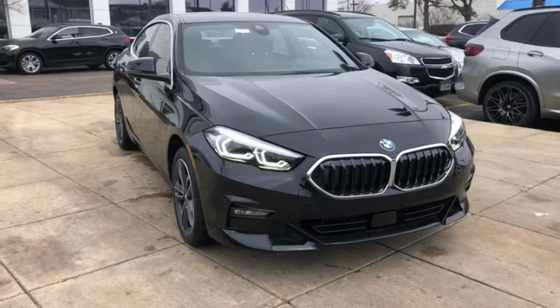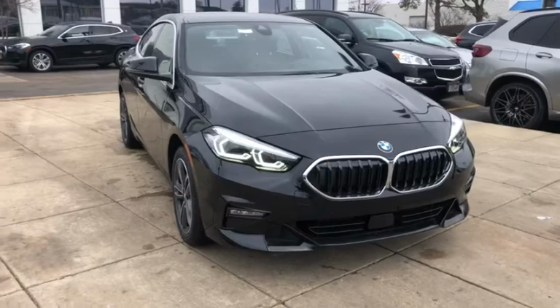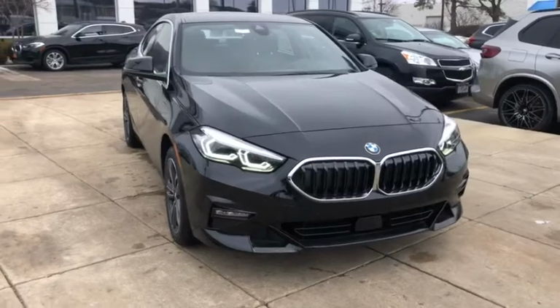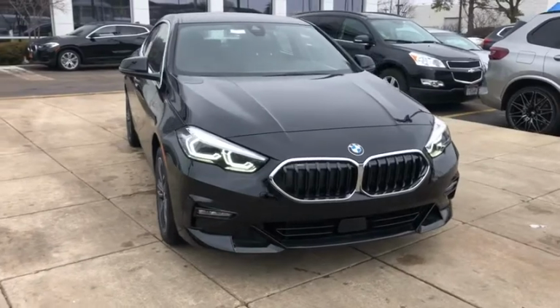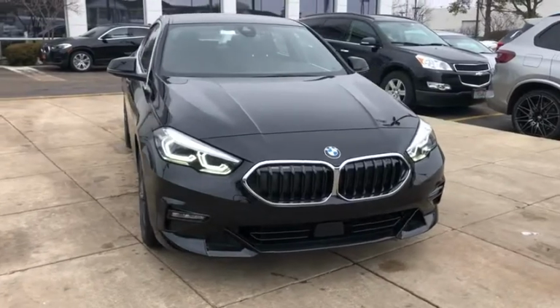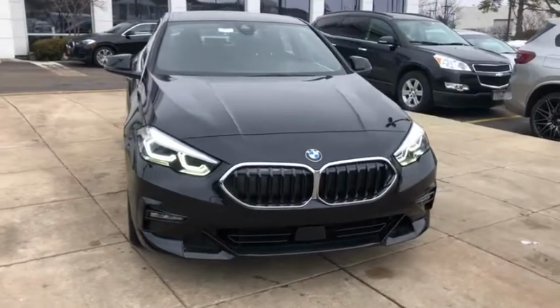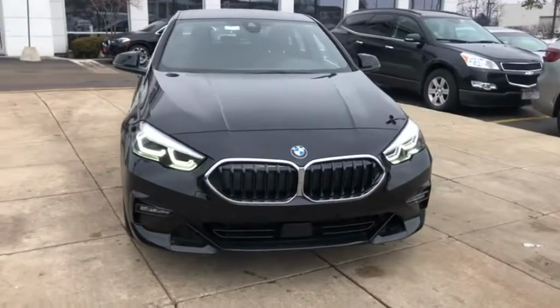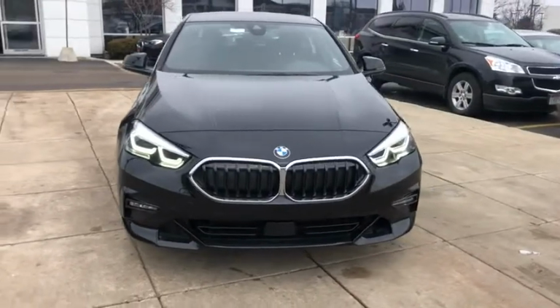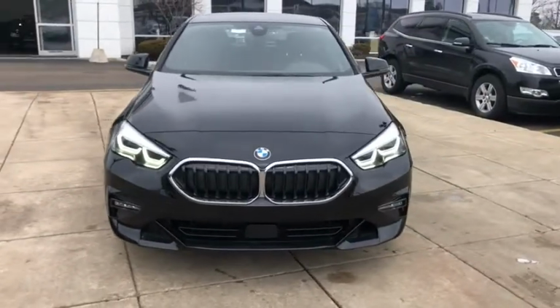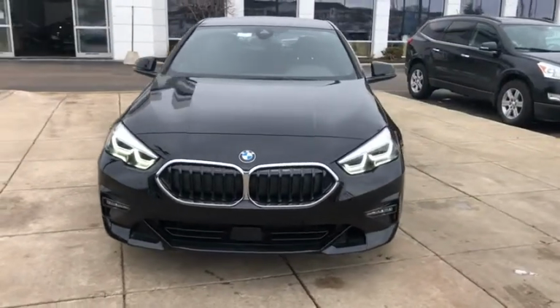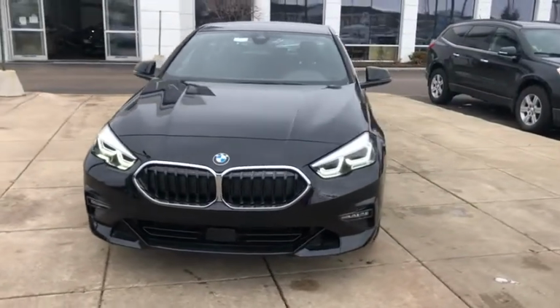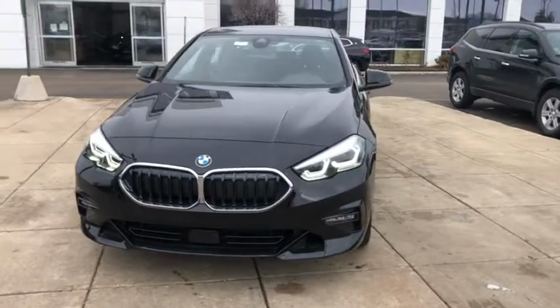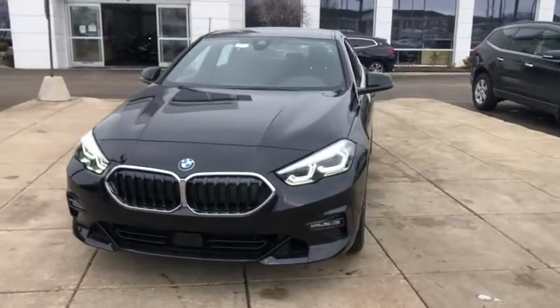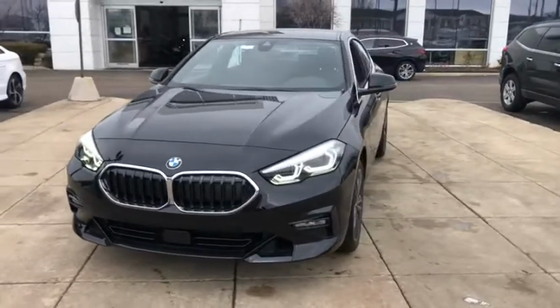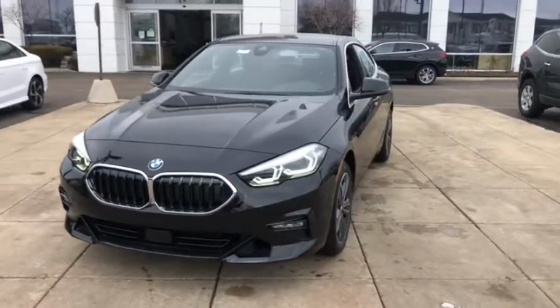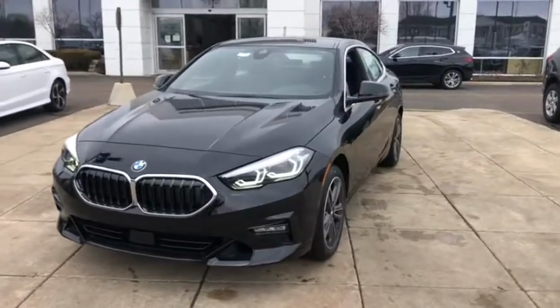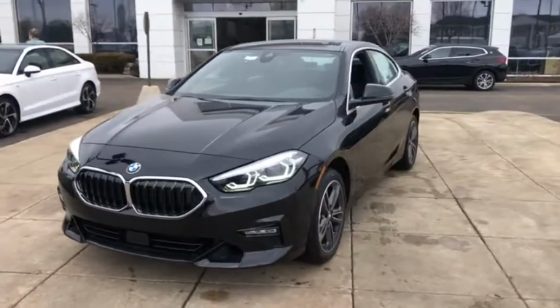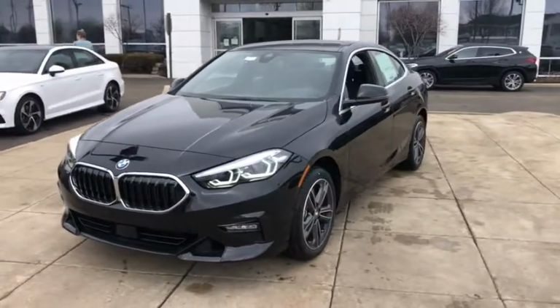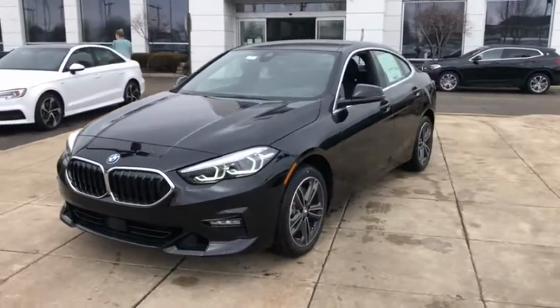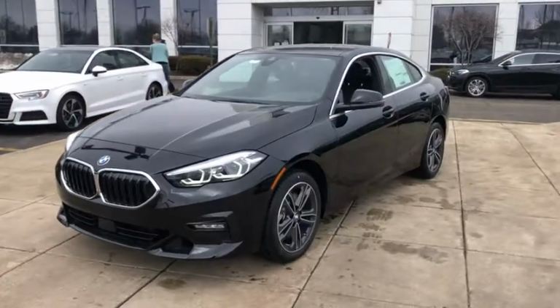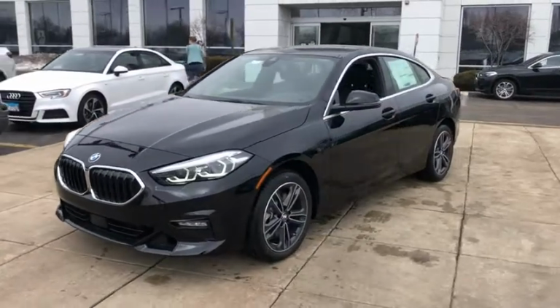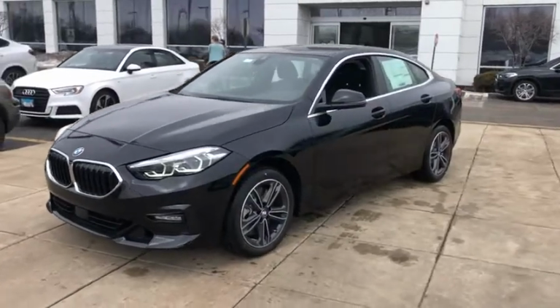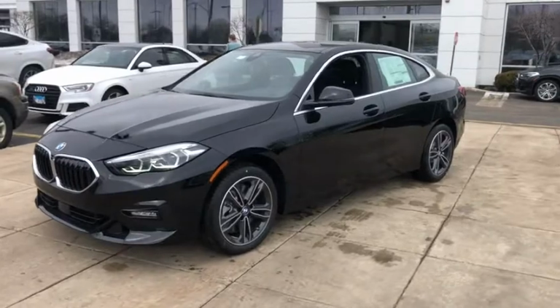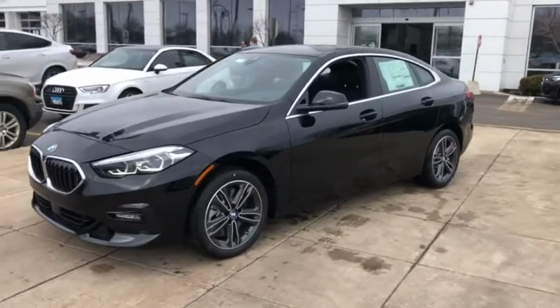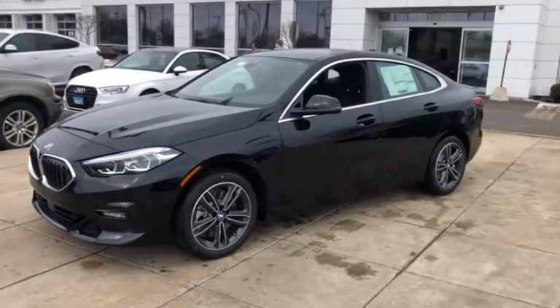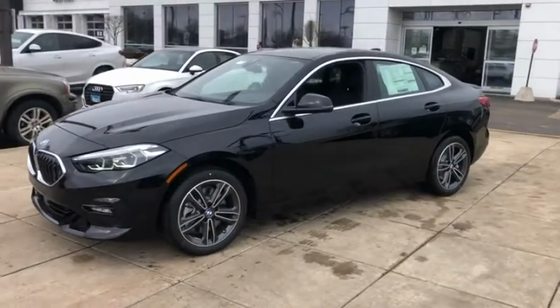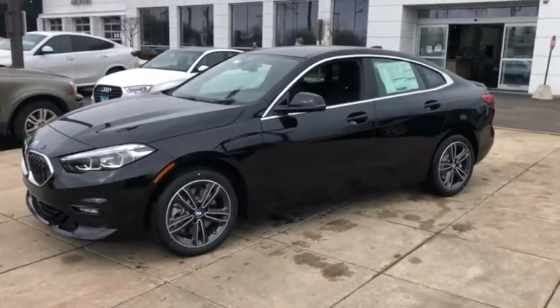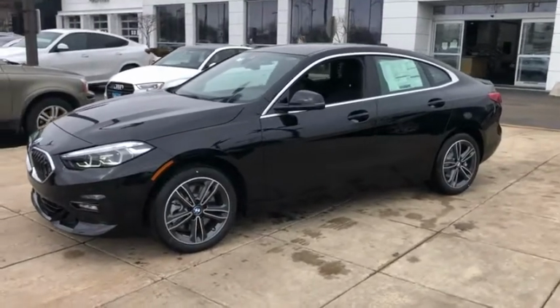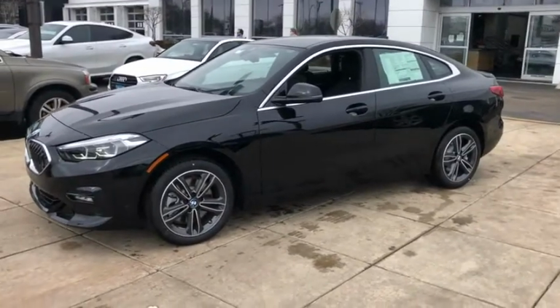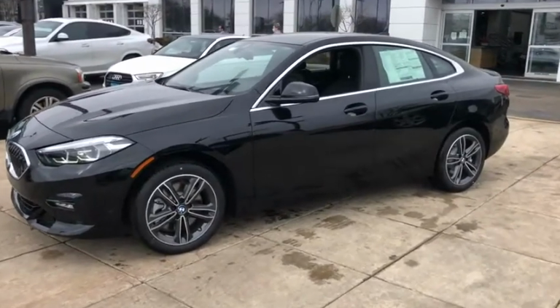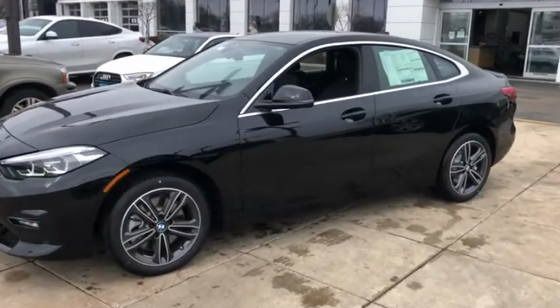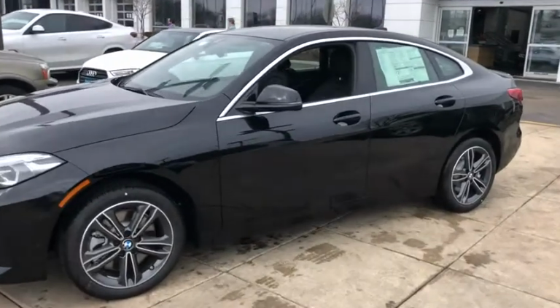Come test drive the 2021 BMW 2 Series. The BMW 2 Series is a powerful and fuel-efficient machine which comes with exceptional handling, high-quality interiors, and it delivers on BMW's ultimate driving machine.